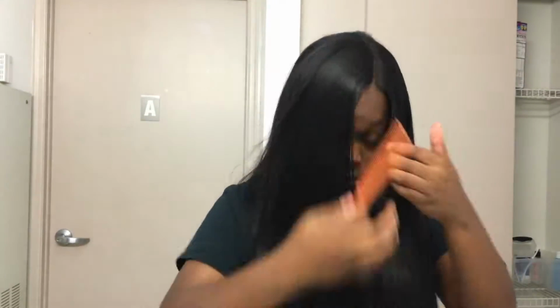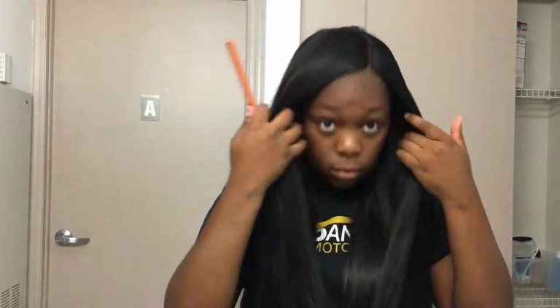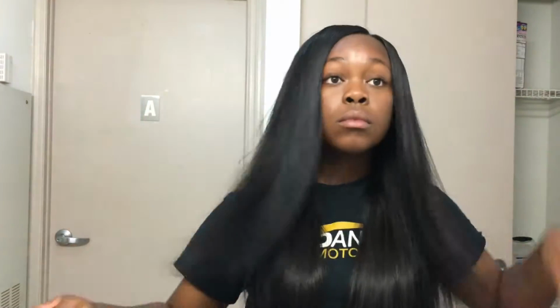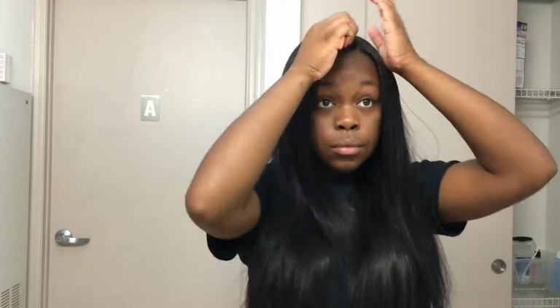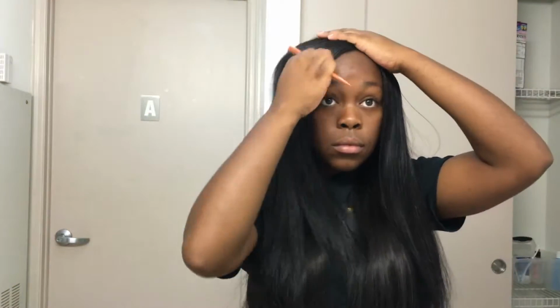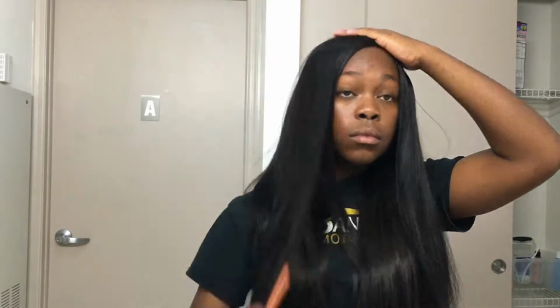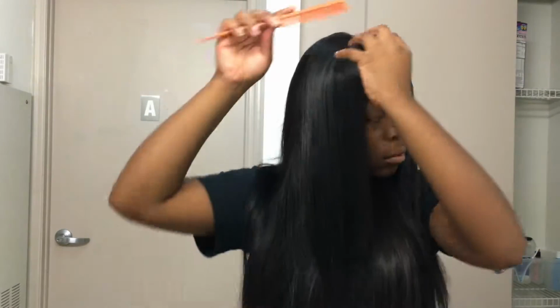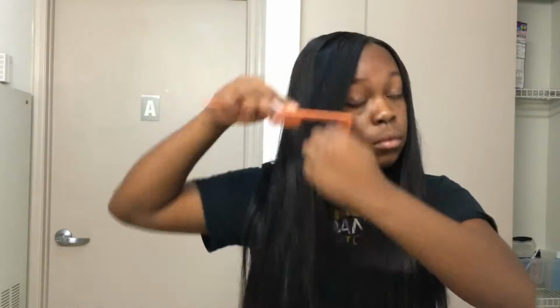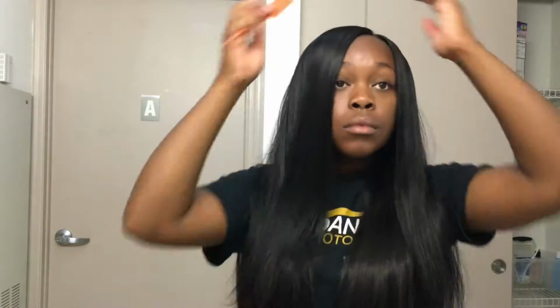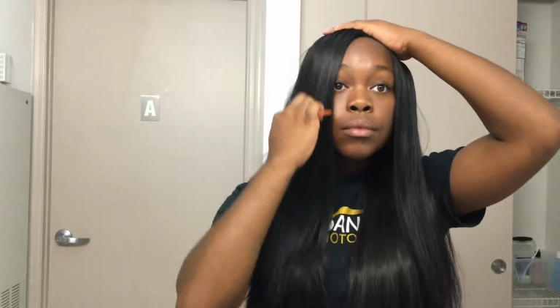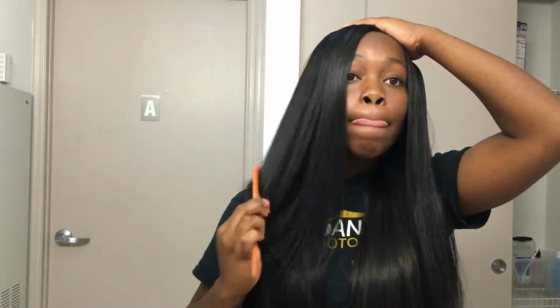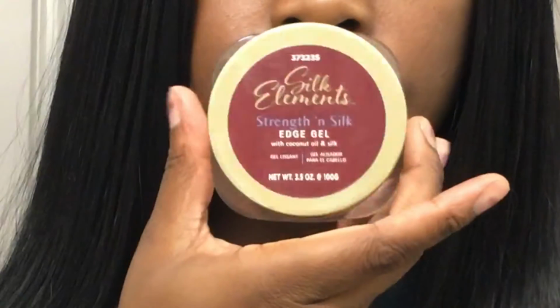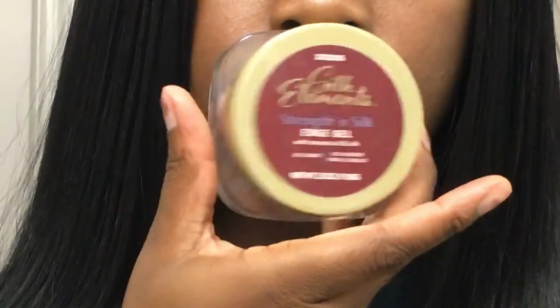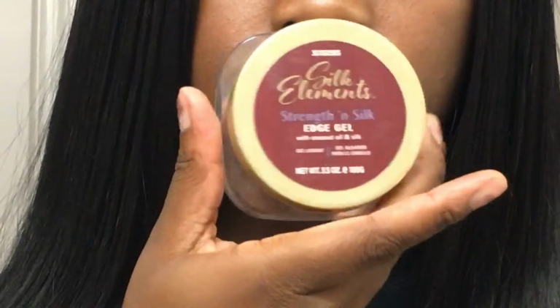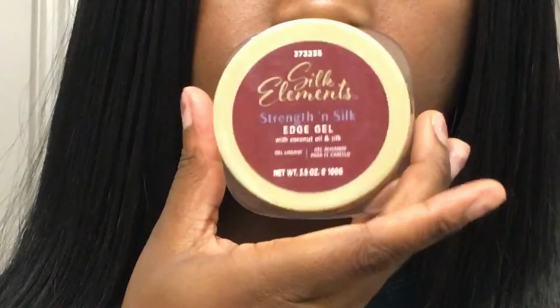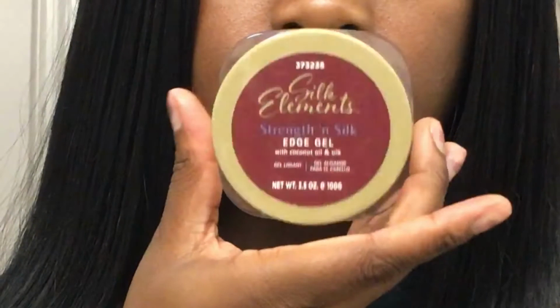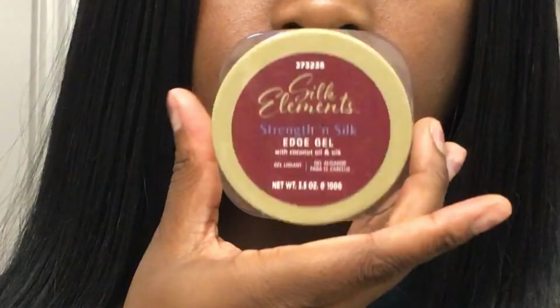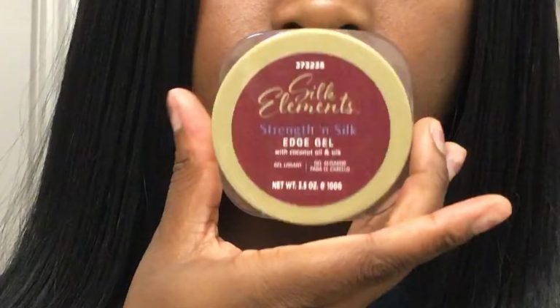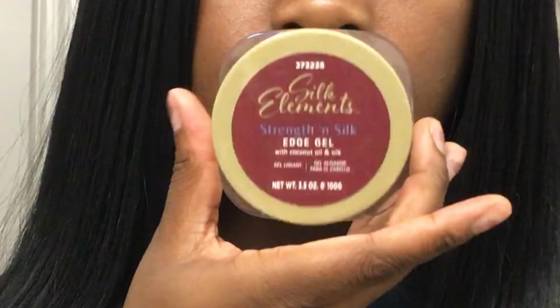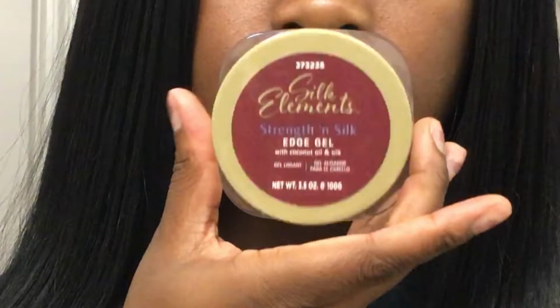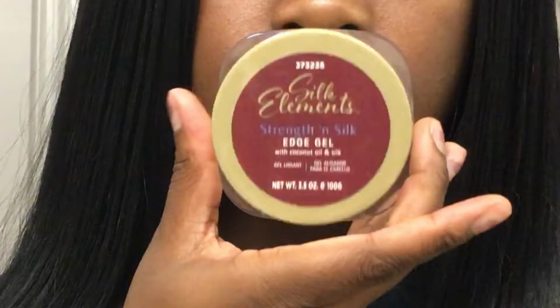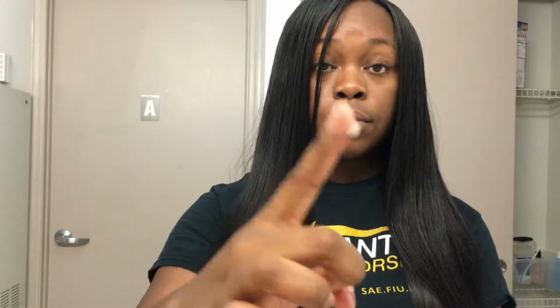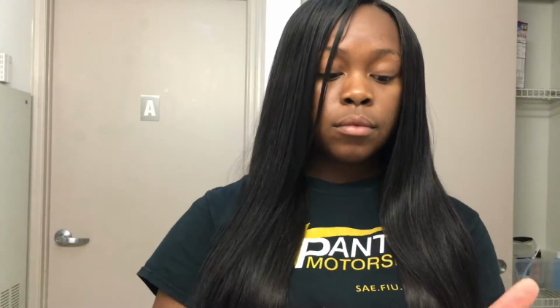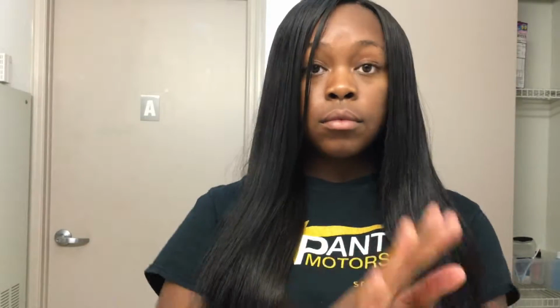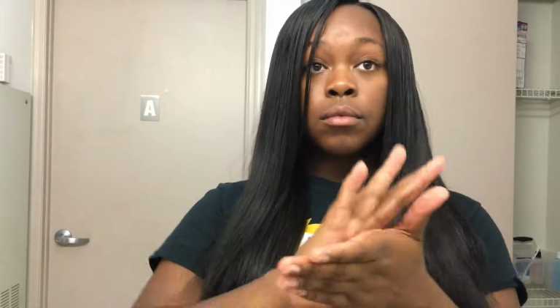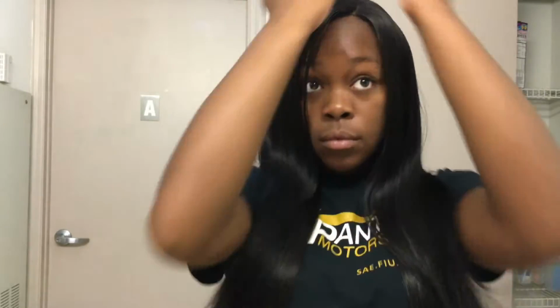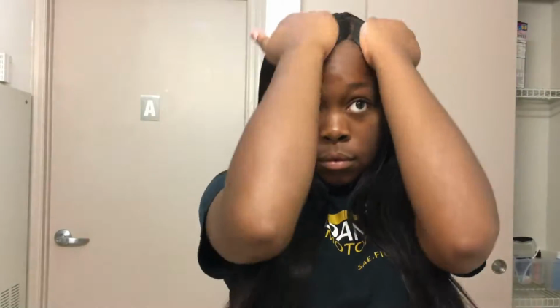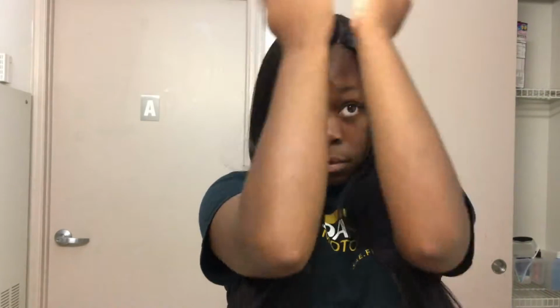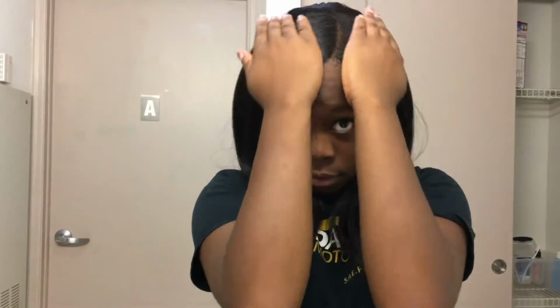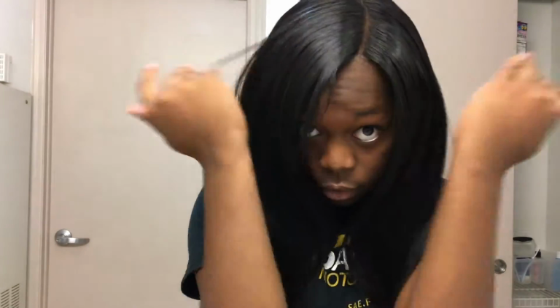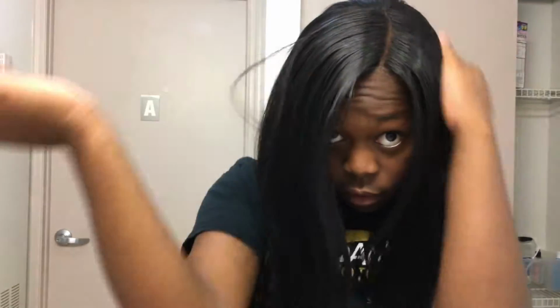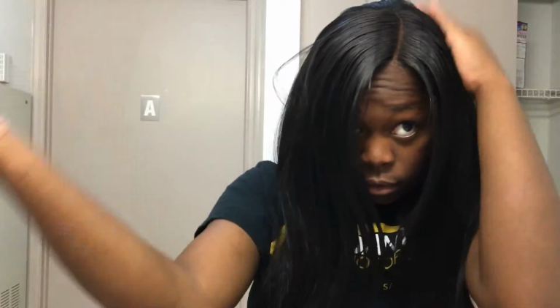I'm combing it out — and this is also something I always do. I take edge control; my favorite one to use is Silk Elements edge control. I put it on my hand kind of like hair grease, rub it in, and then spread it over.